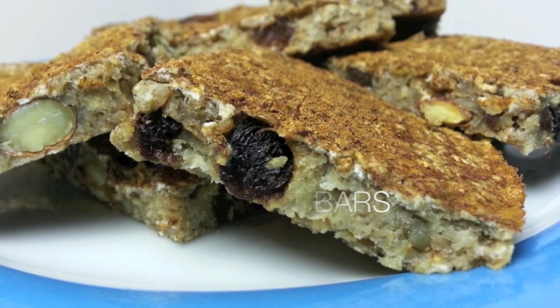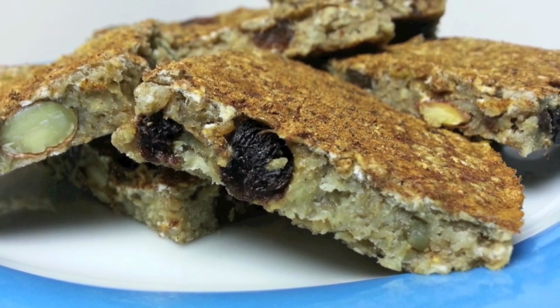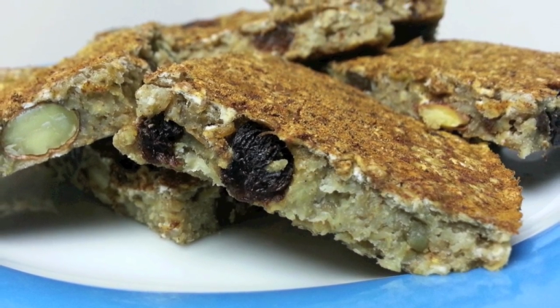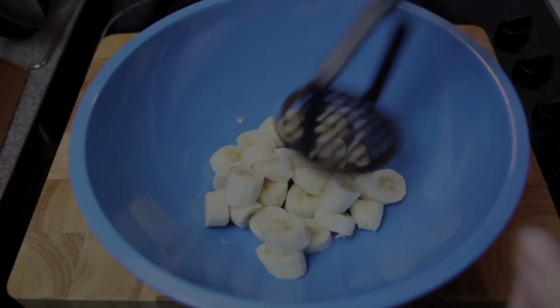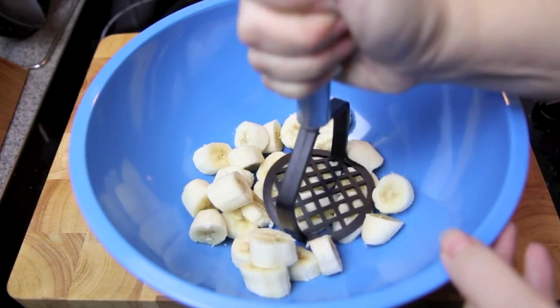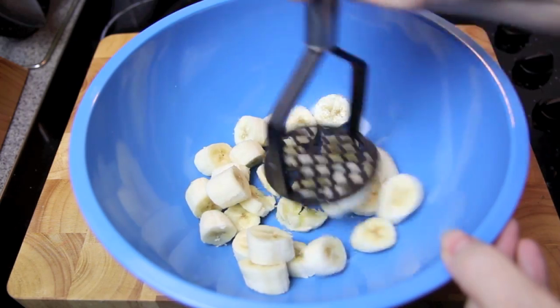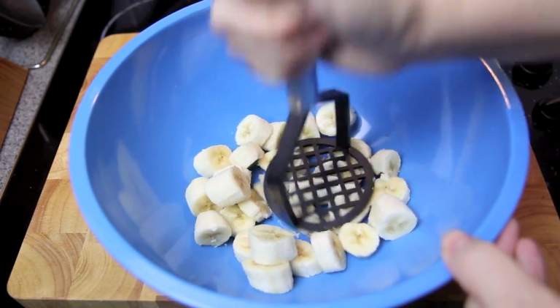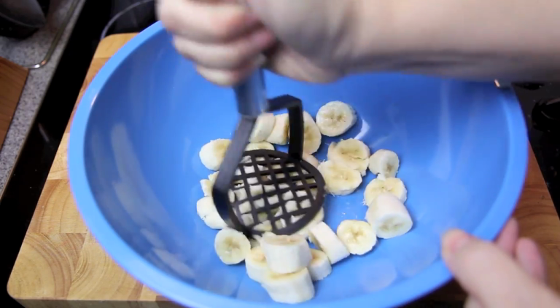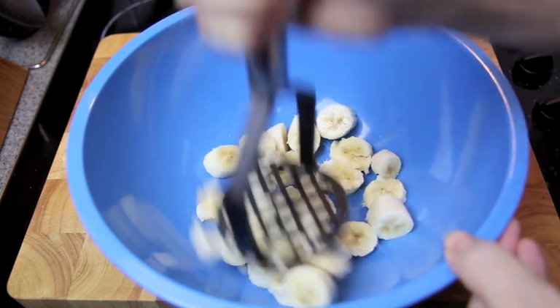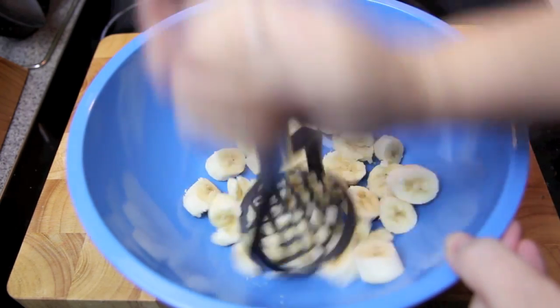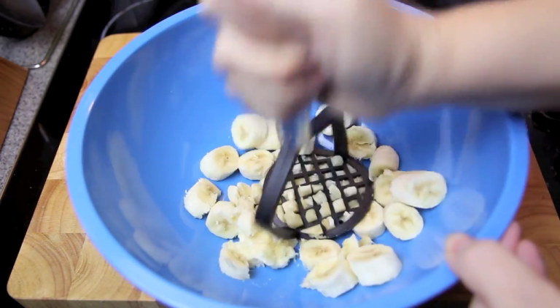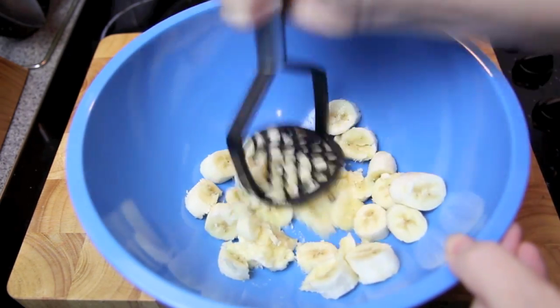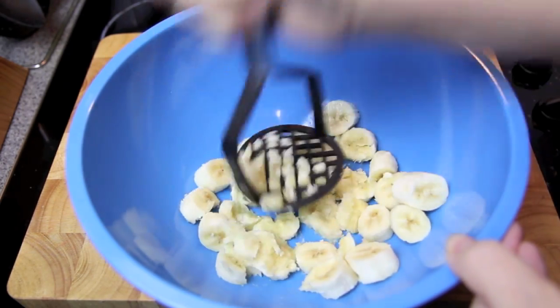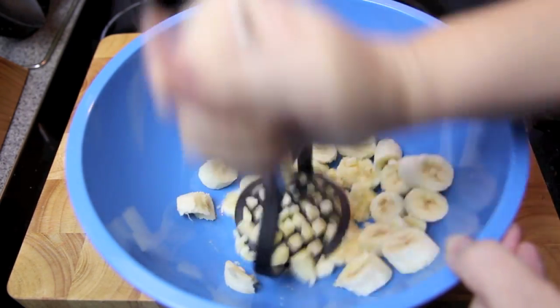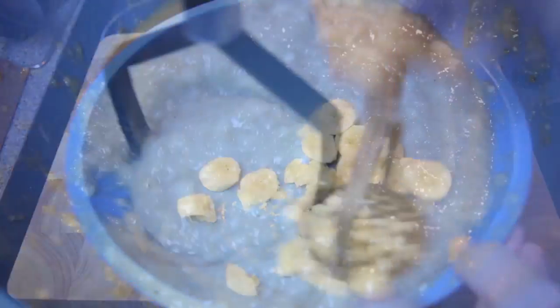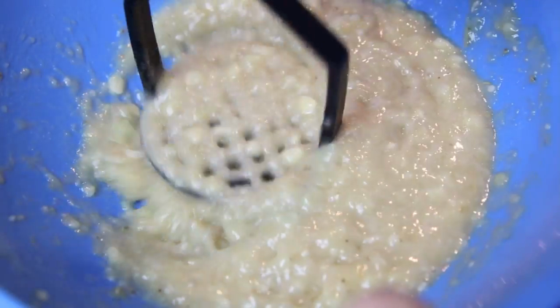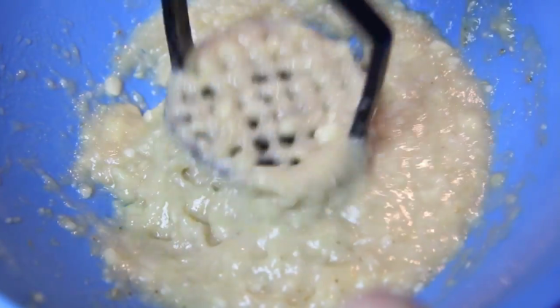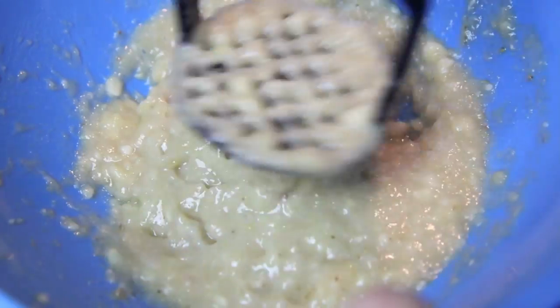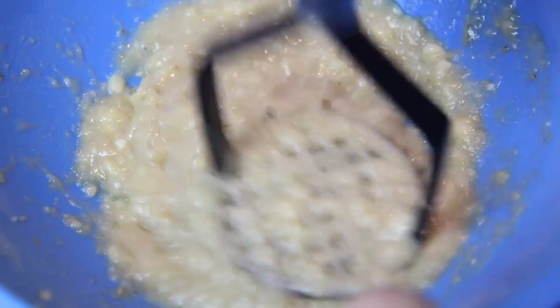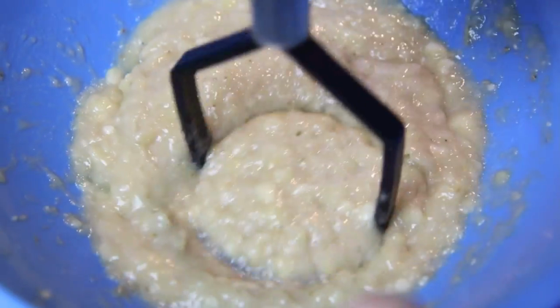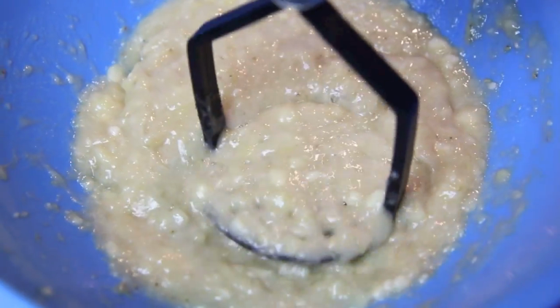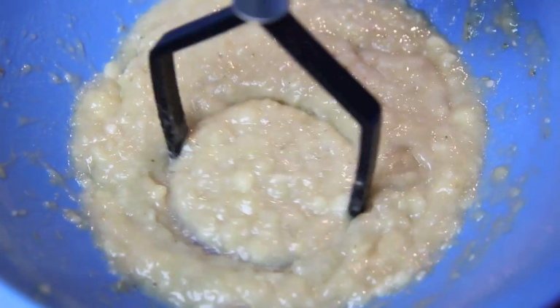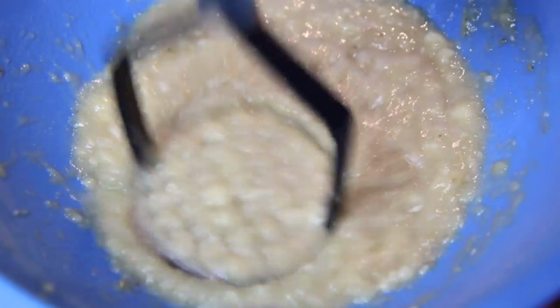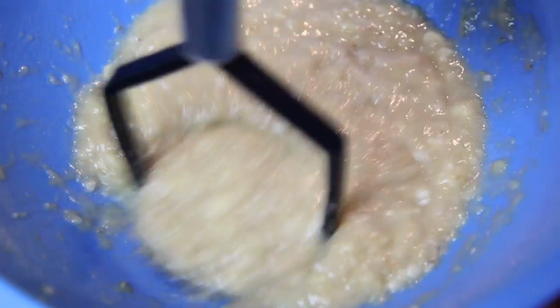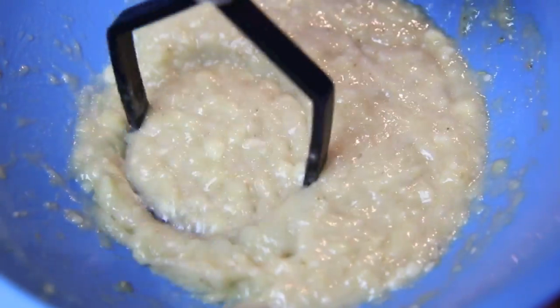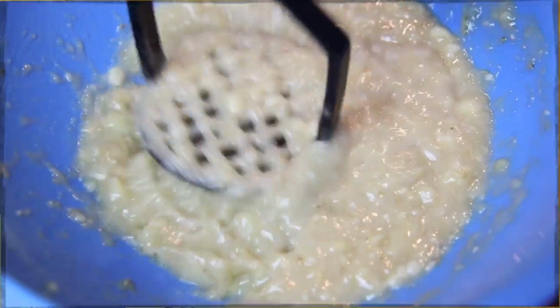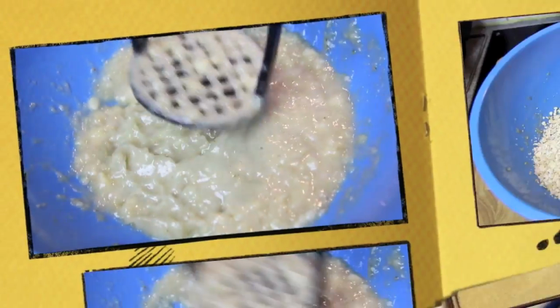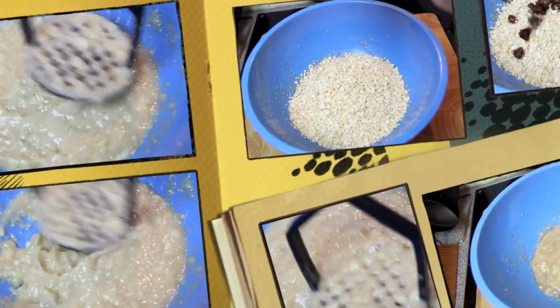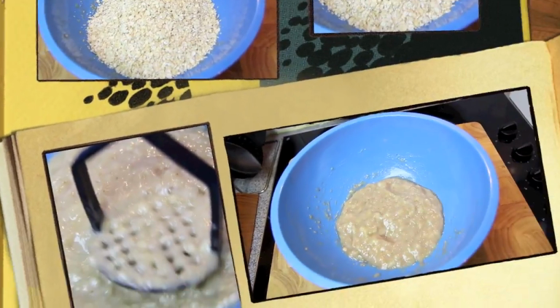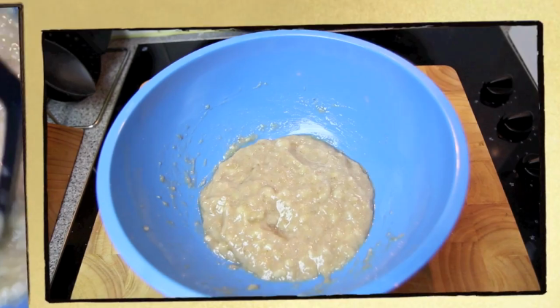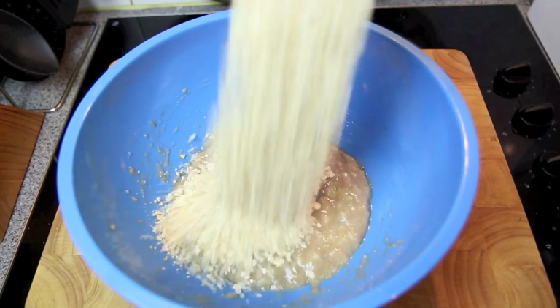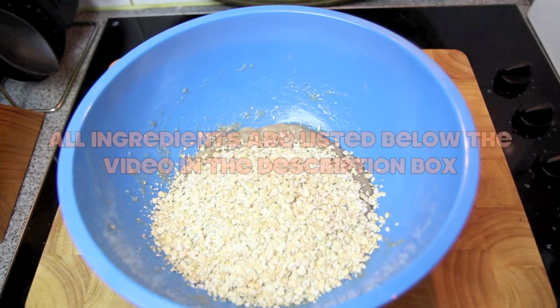First up, into a bowl we're going to mash up our bananas. You want to give them a really good mashing until they almost turn into a liquid.